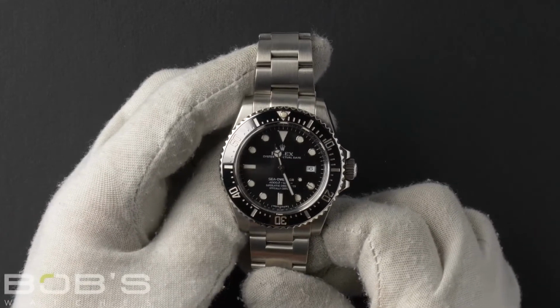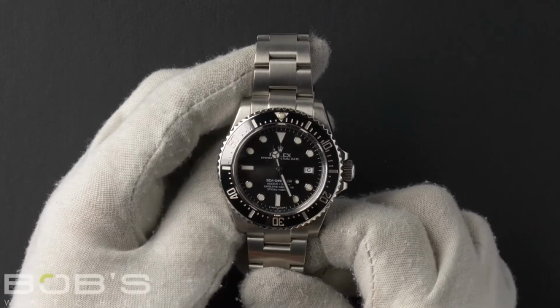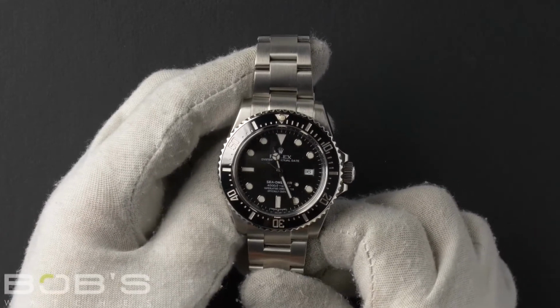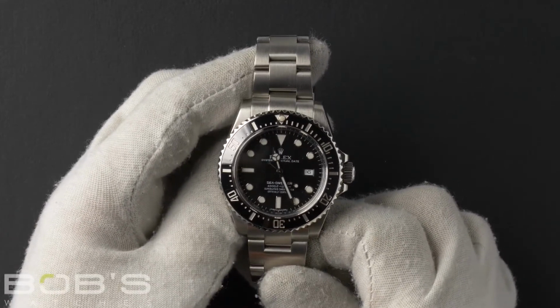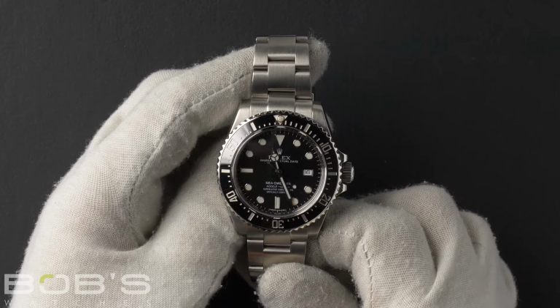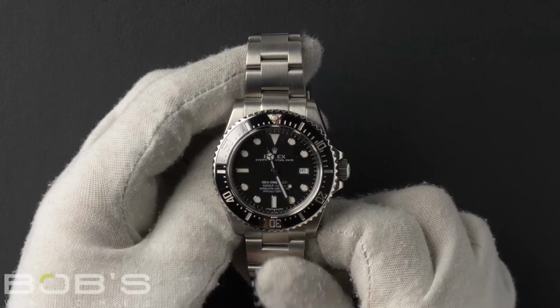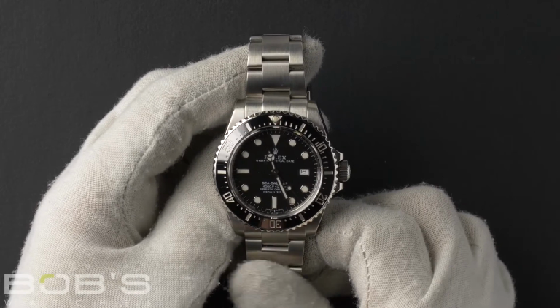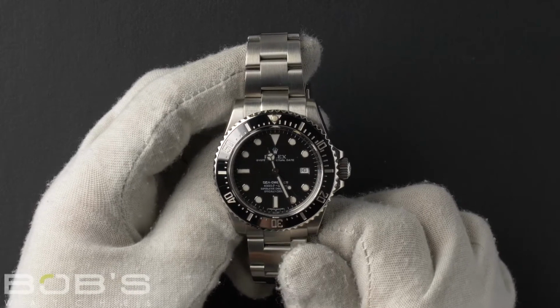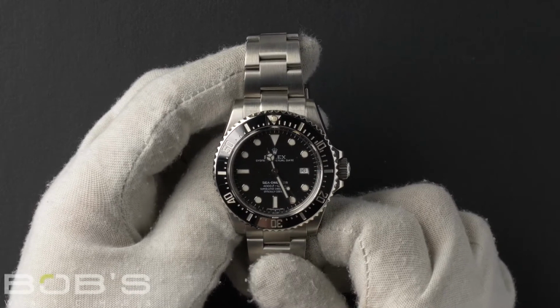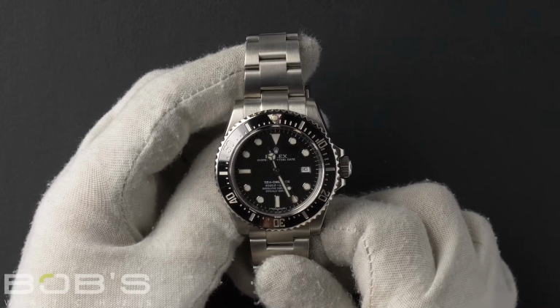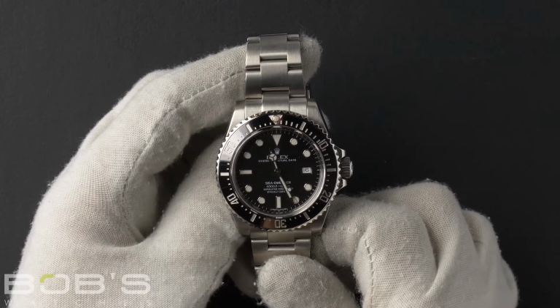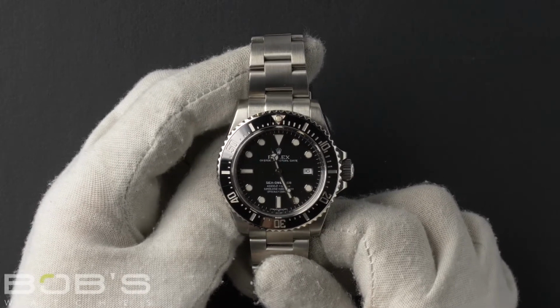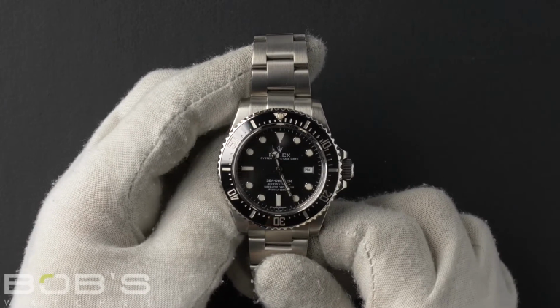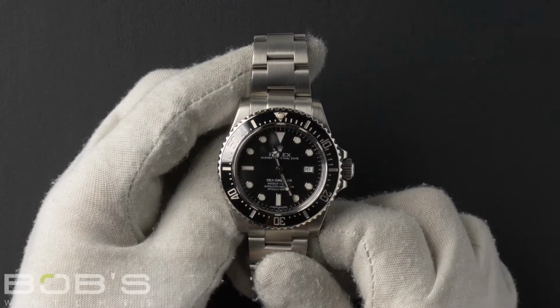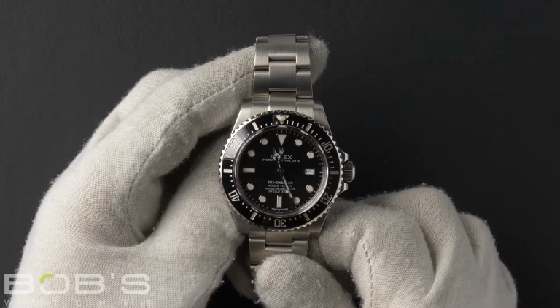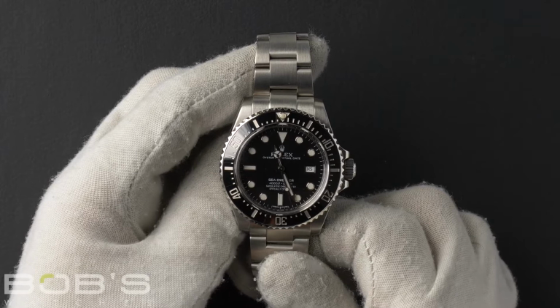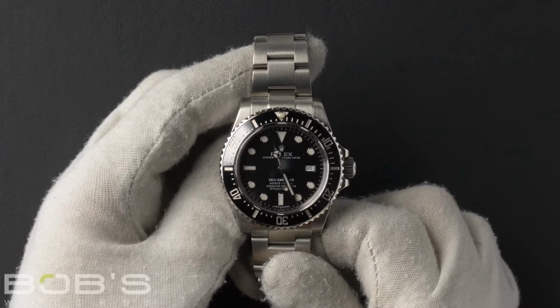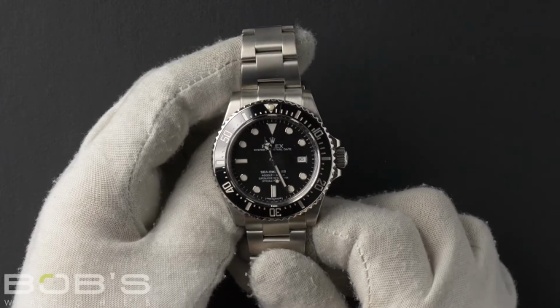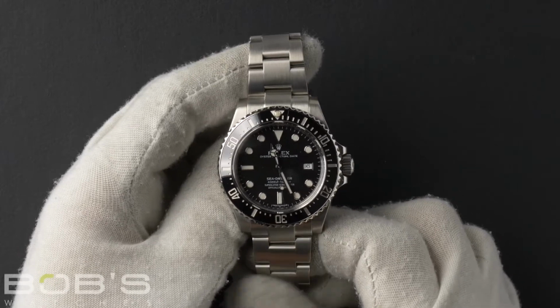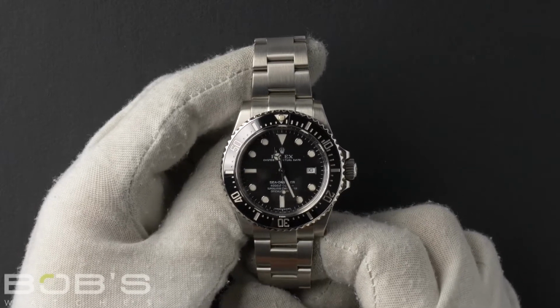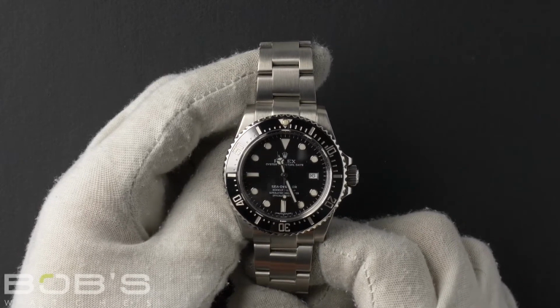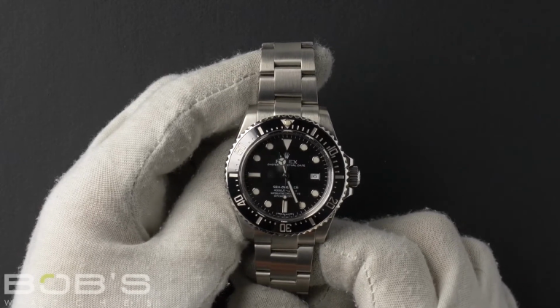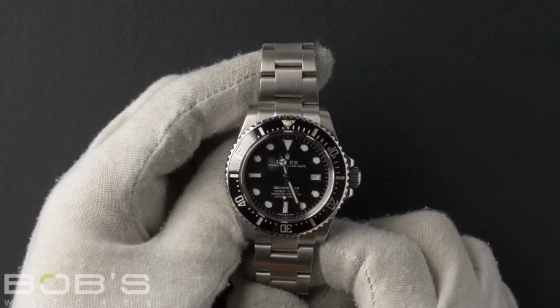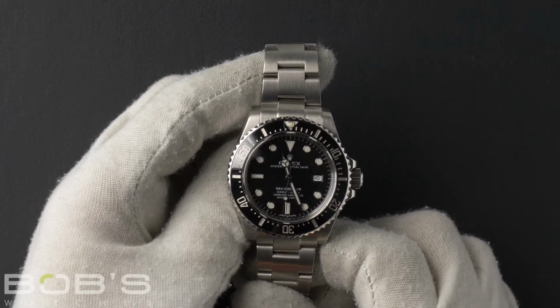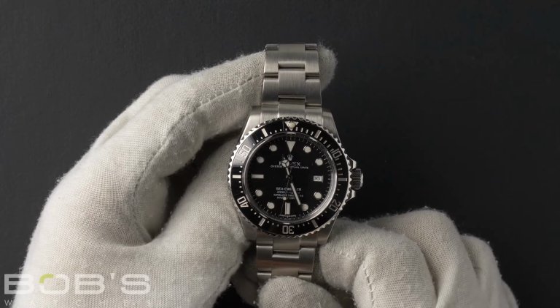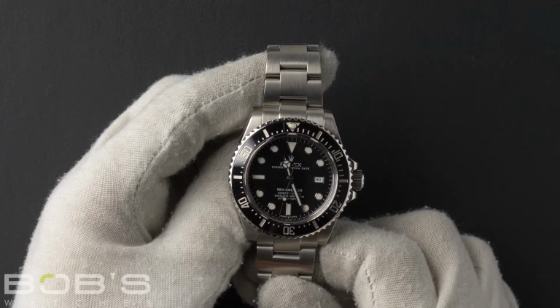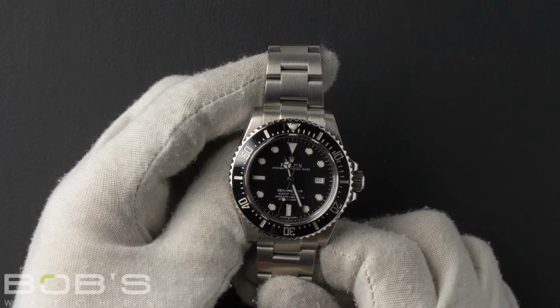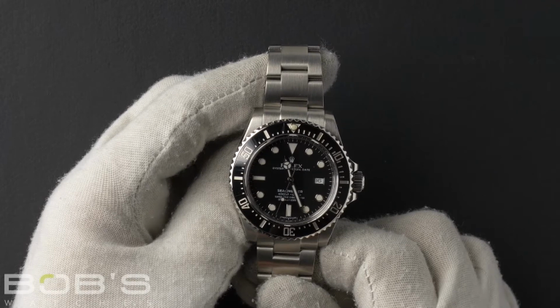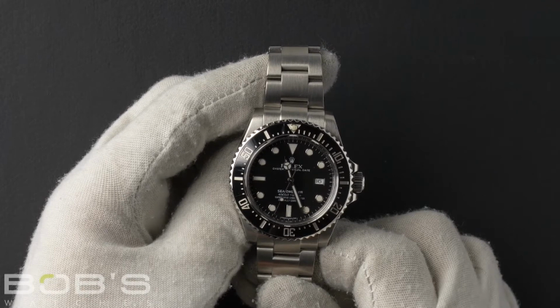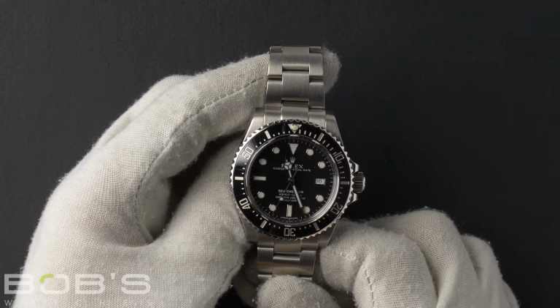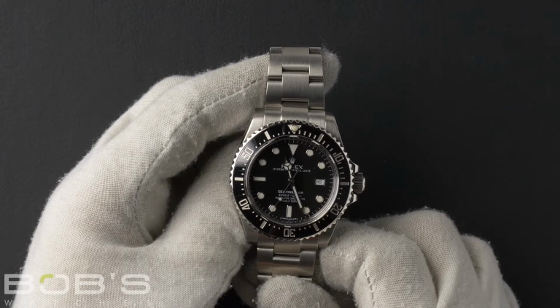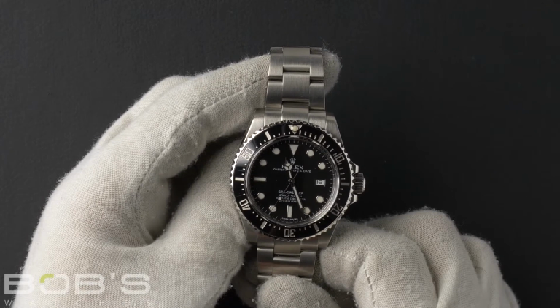The case is 40 millimeter stainless steel with a helium escape valve and a ceramic bezel, as well as an inner reflector ring engraved with the serial number, and contains an automatic 3135 movement.